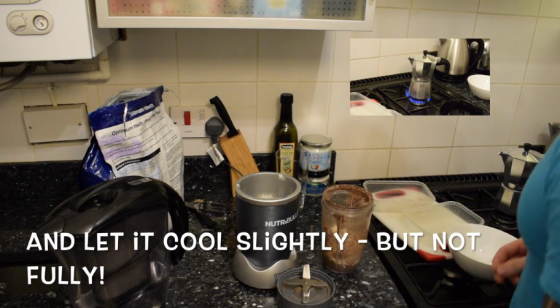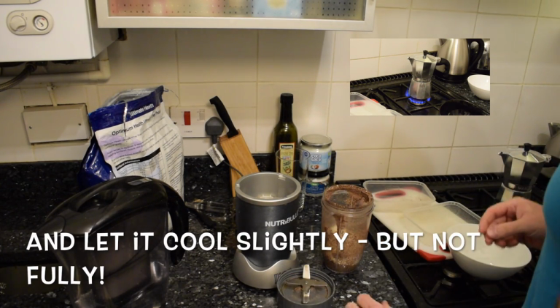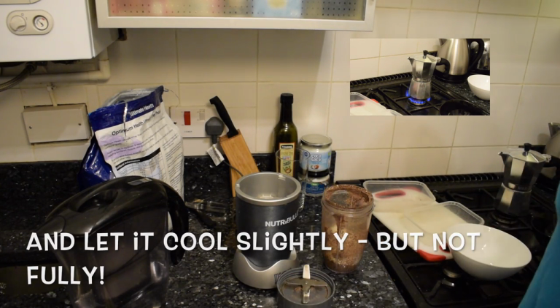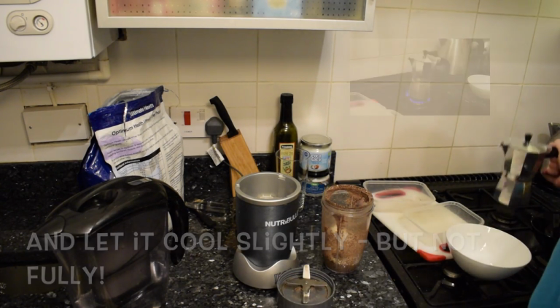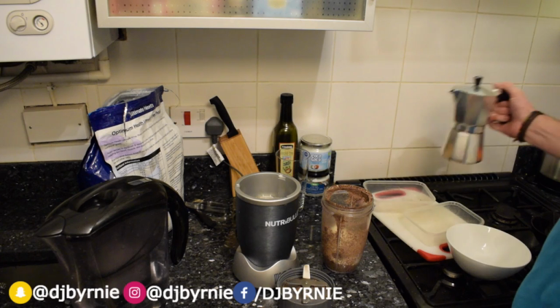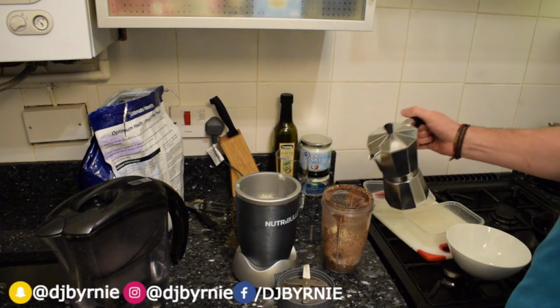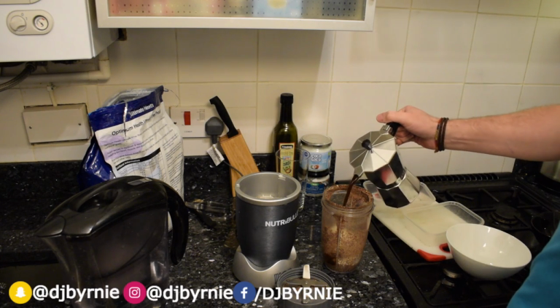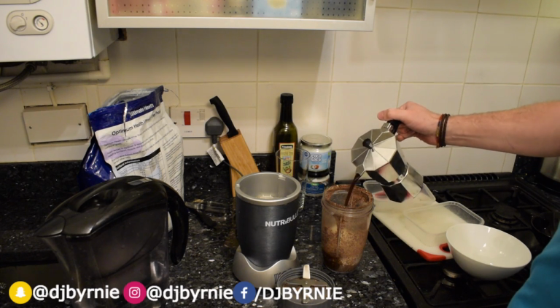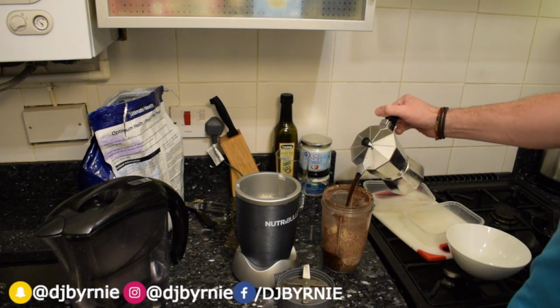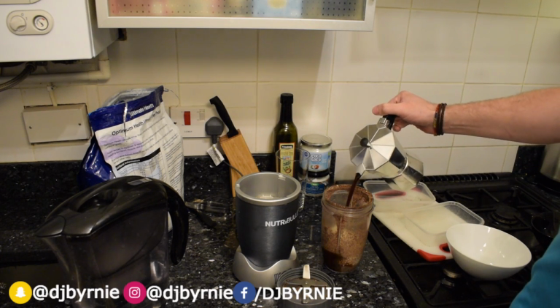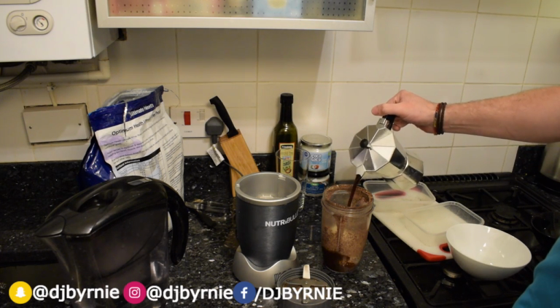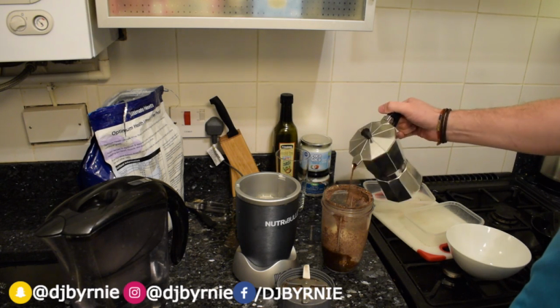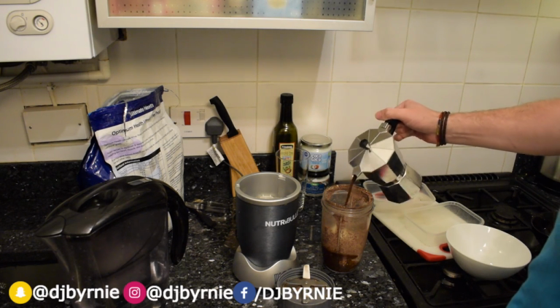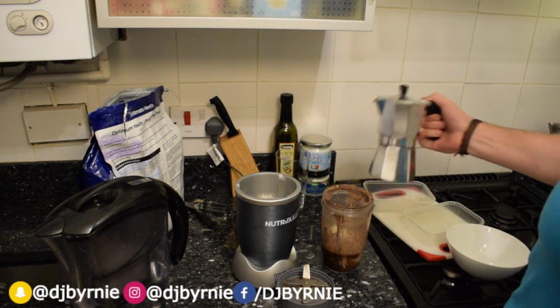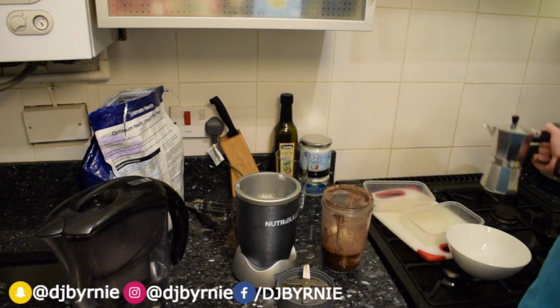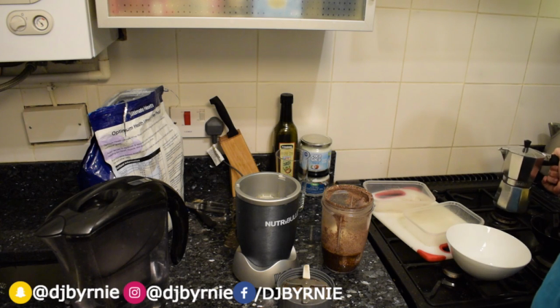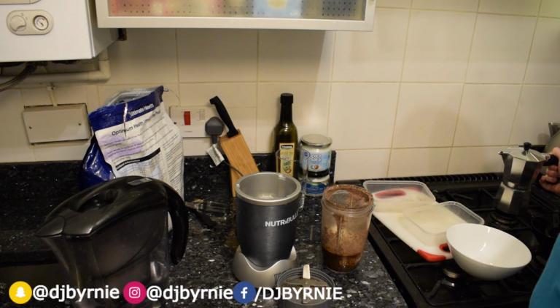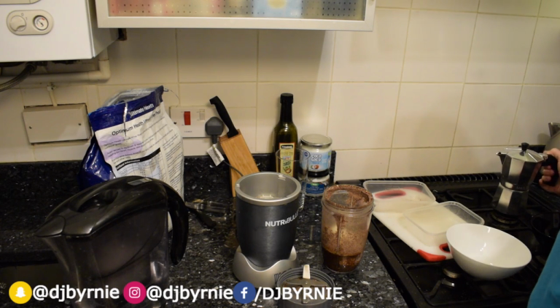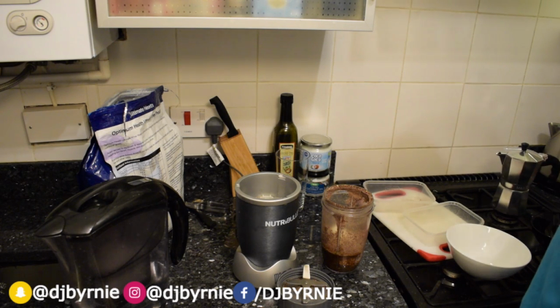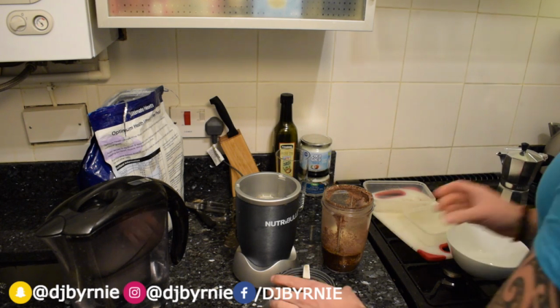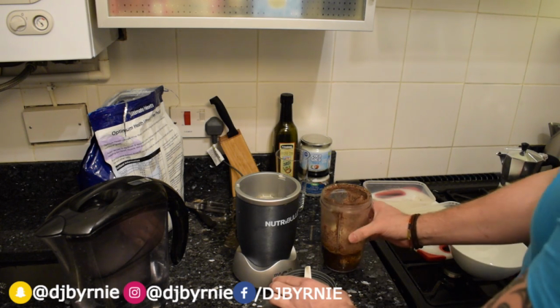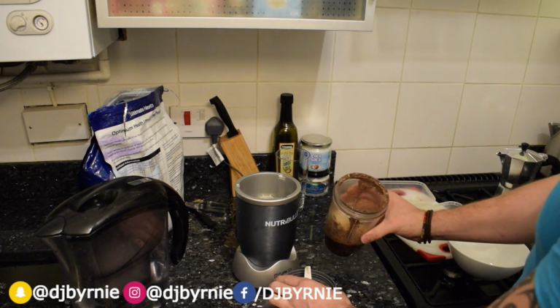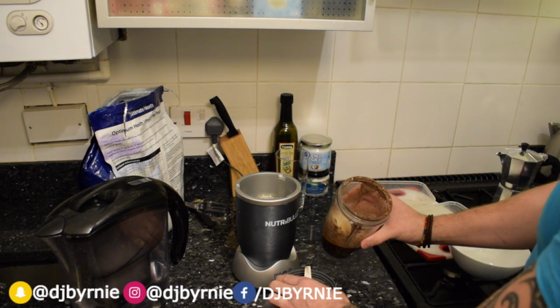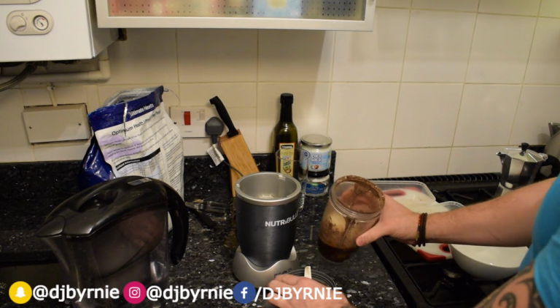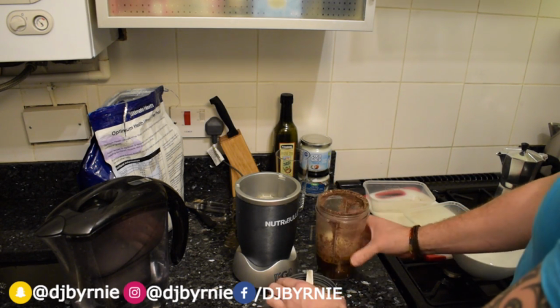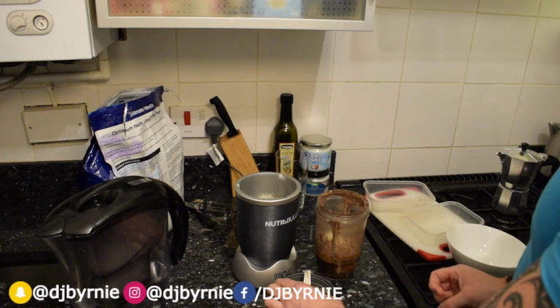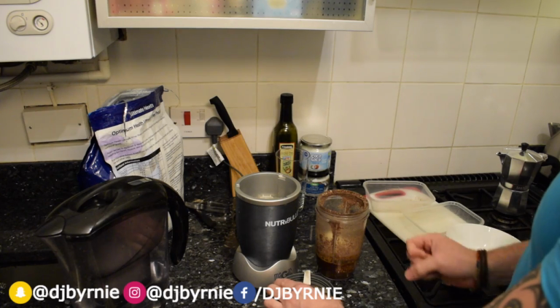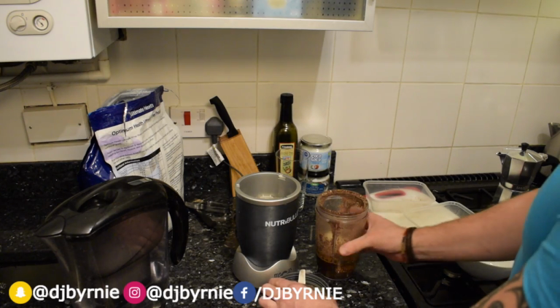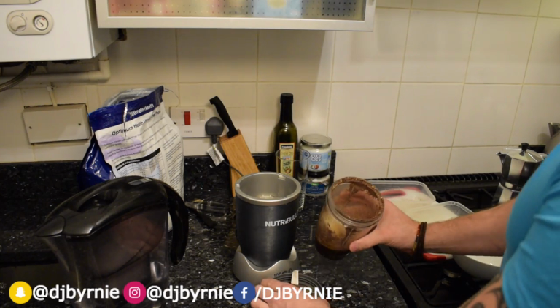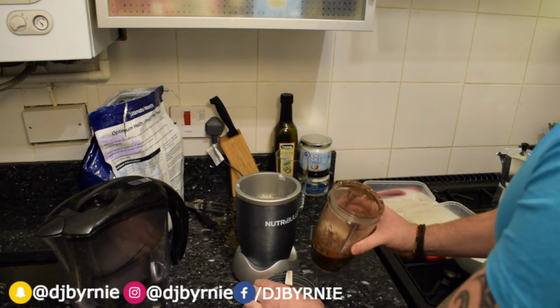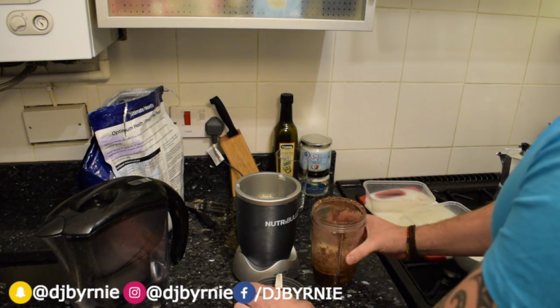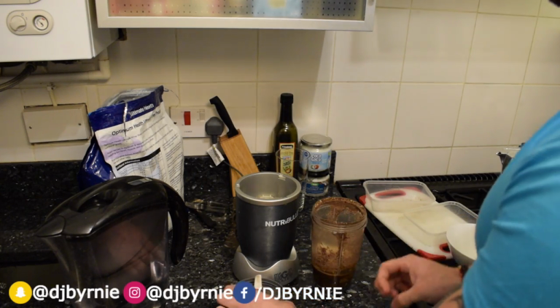That's in there, we chuck the coffee in — a little bit of coffee as you would in your normal coffee in the morning, get that in there. It's still slightly warm, it's steaming actually, it's probably a bit too warm, but it'll just help break down that chocolate as well.